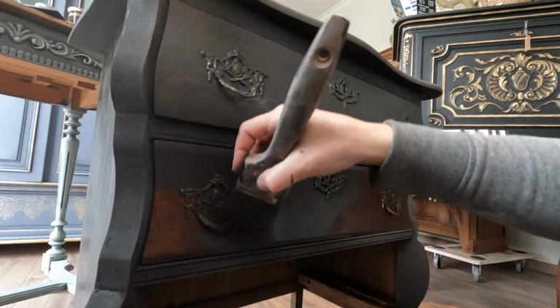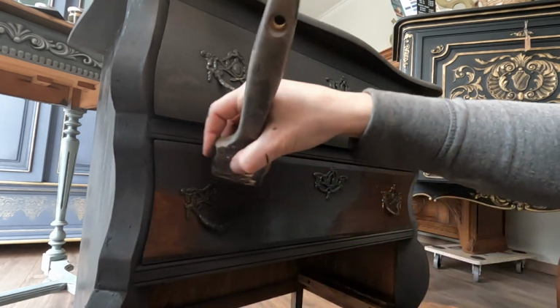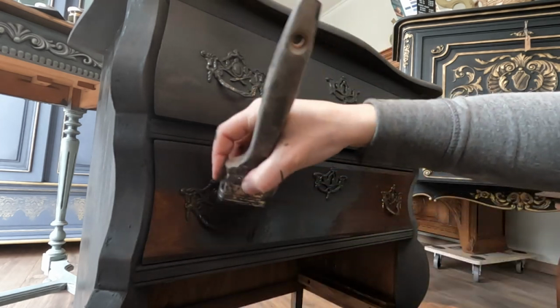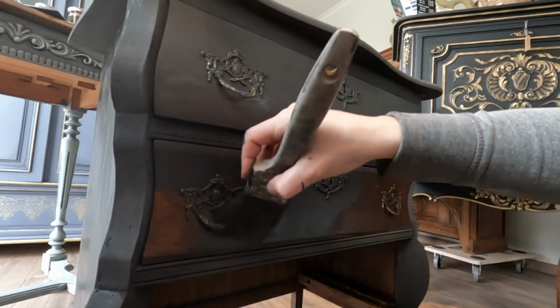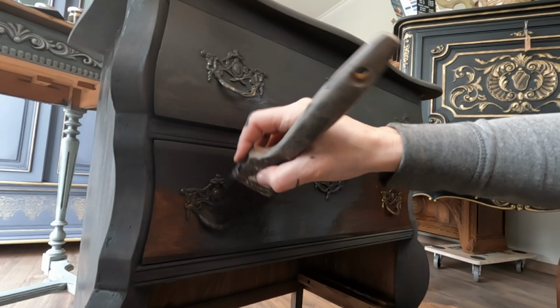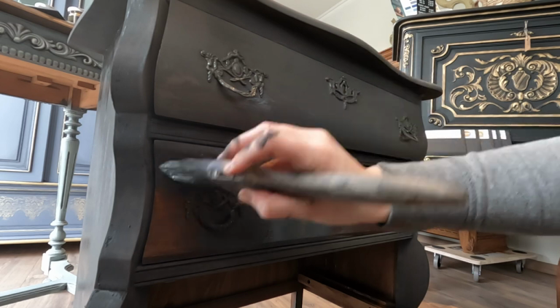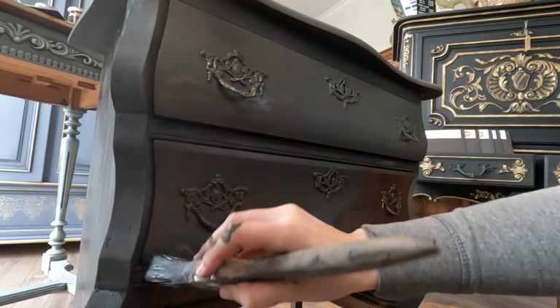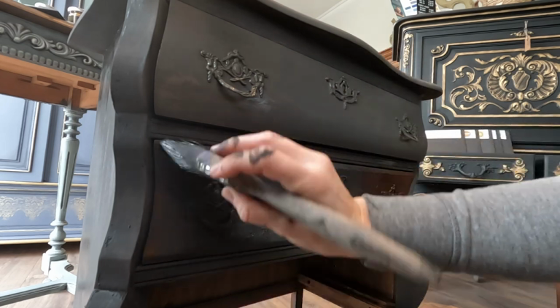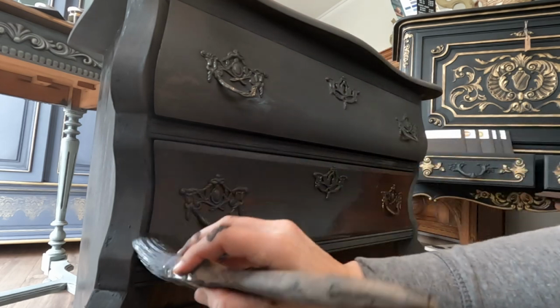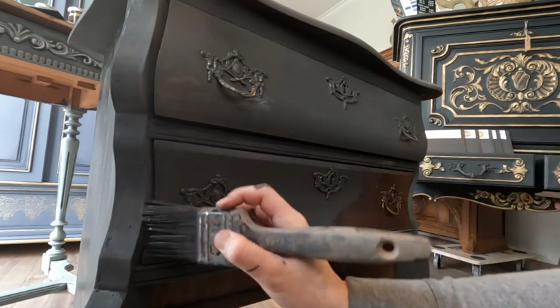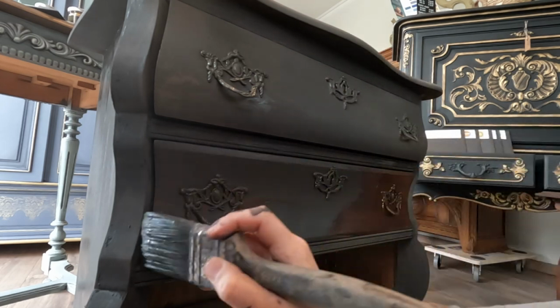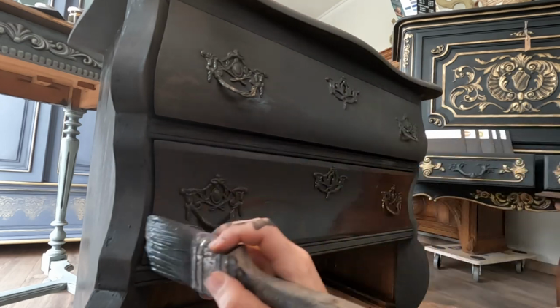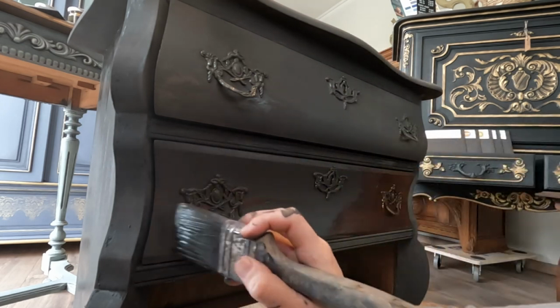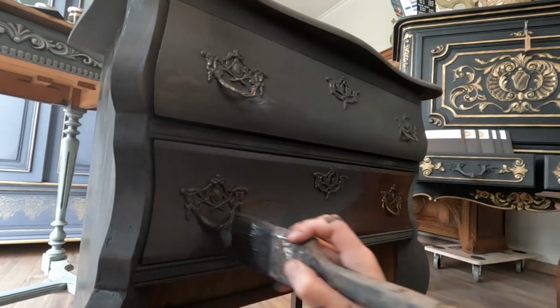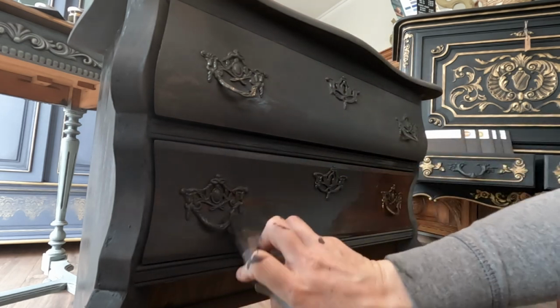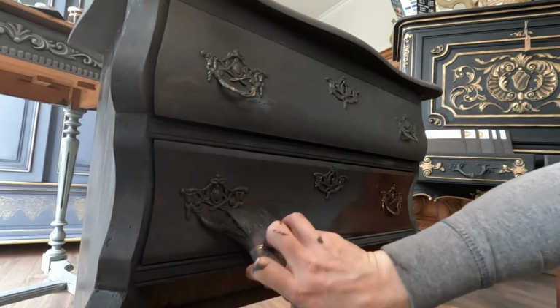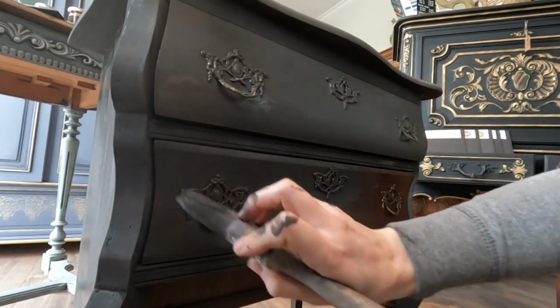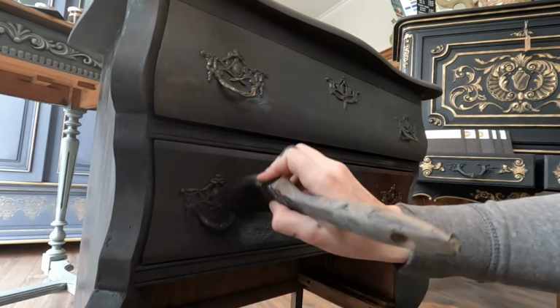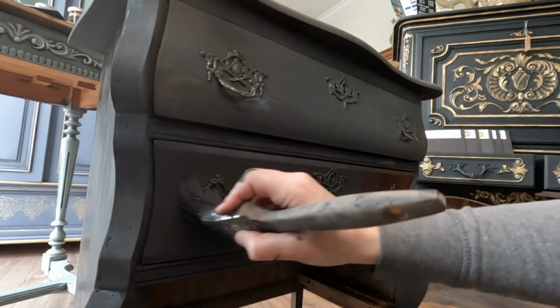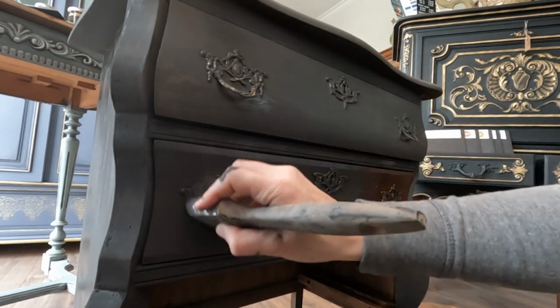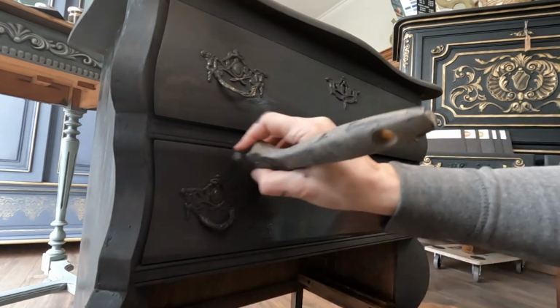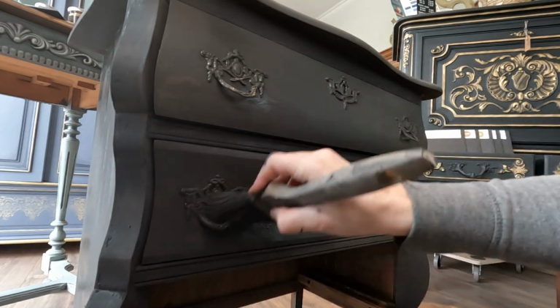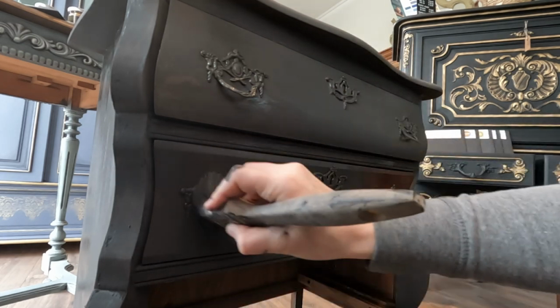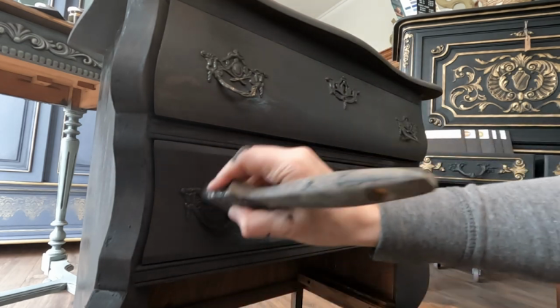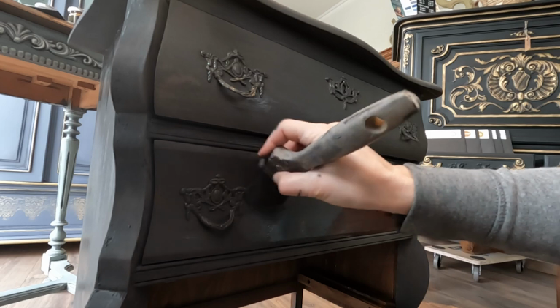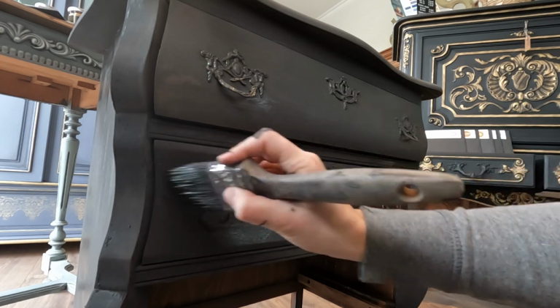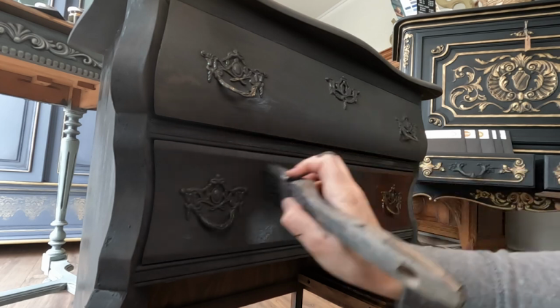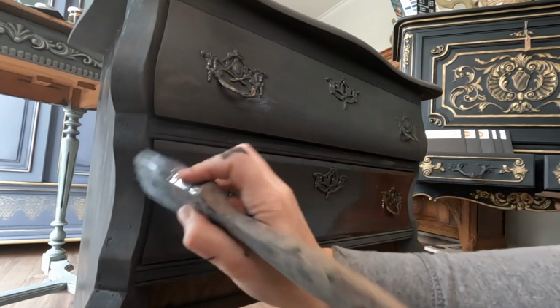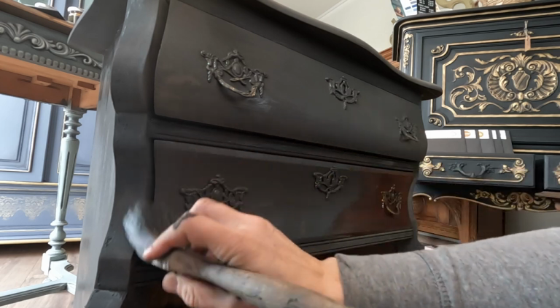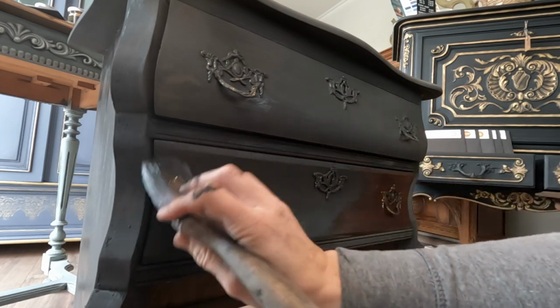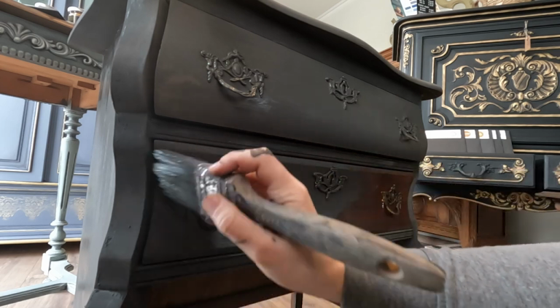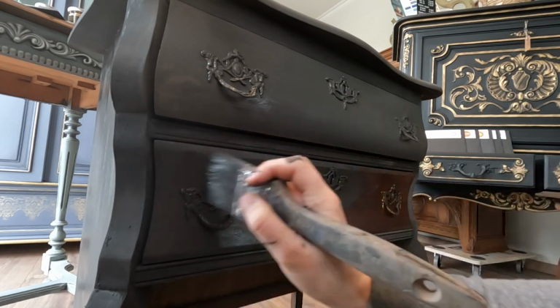I apply two coats of Graphite, allowing each layer to dry in between, like an artist patiently waiting for the canvas to reveal its secrets.